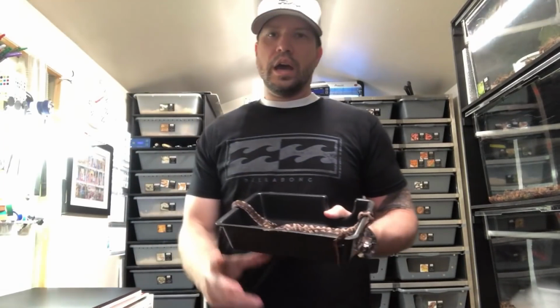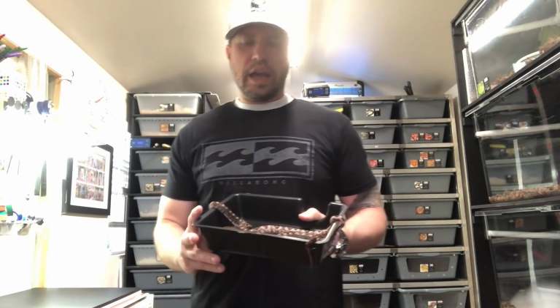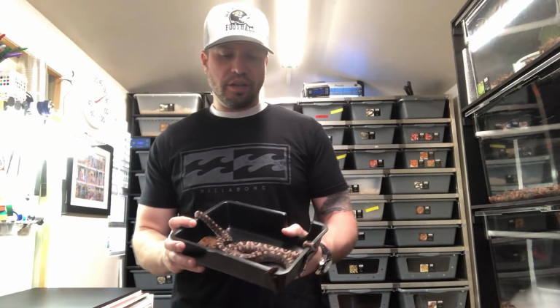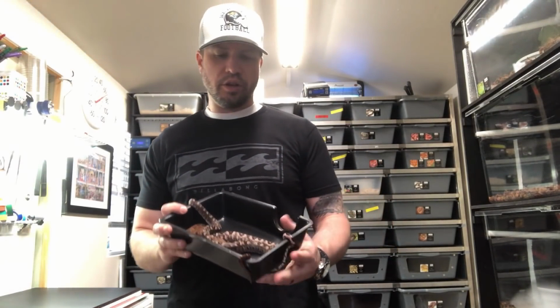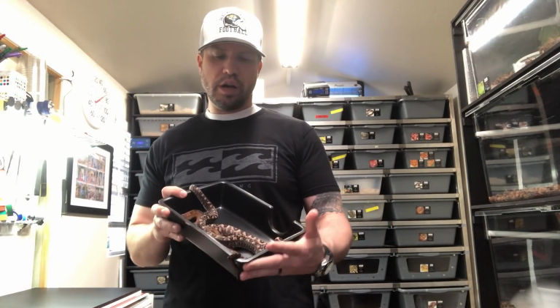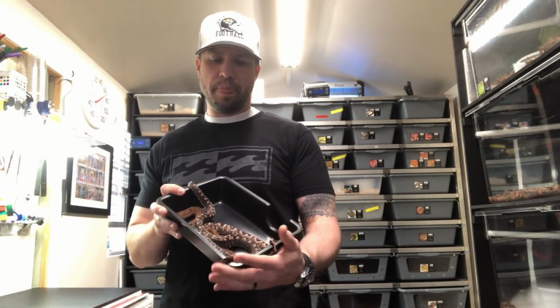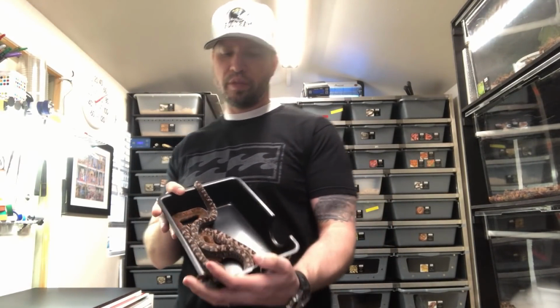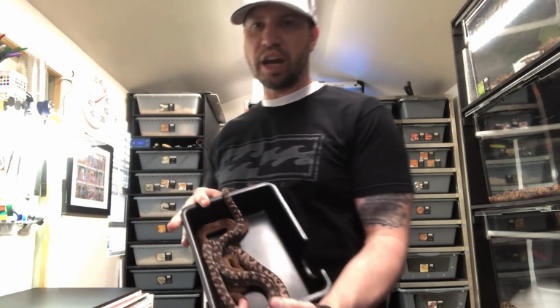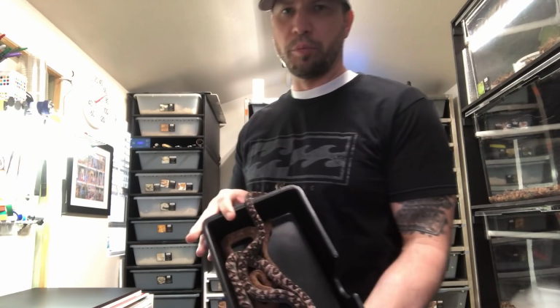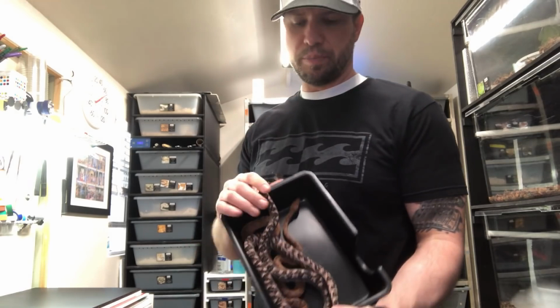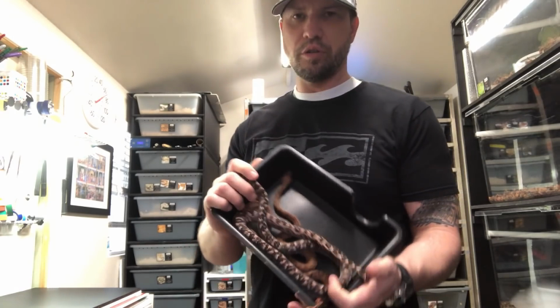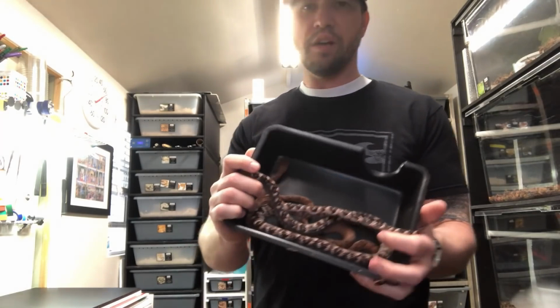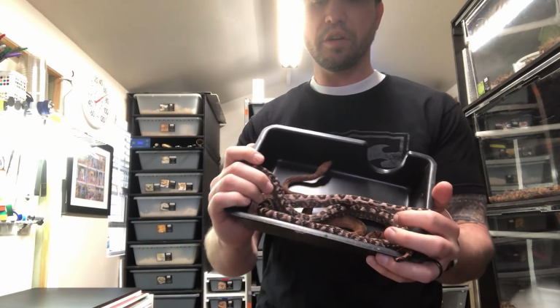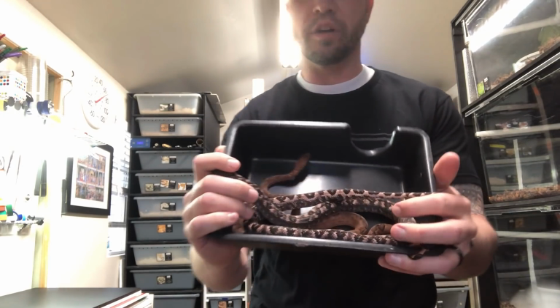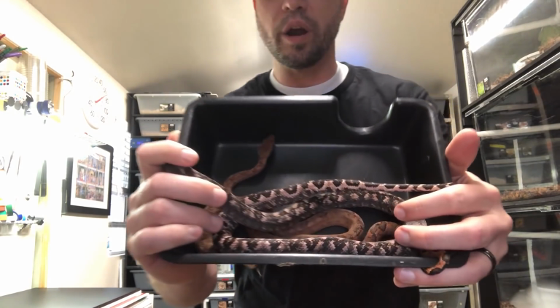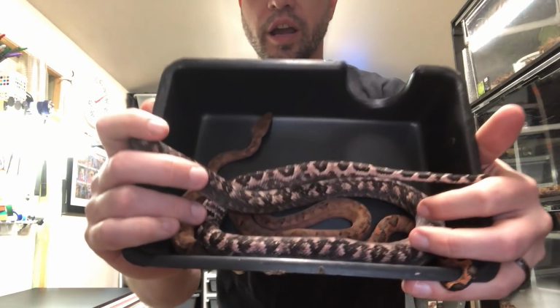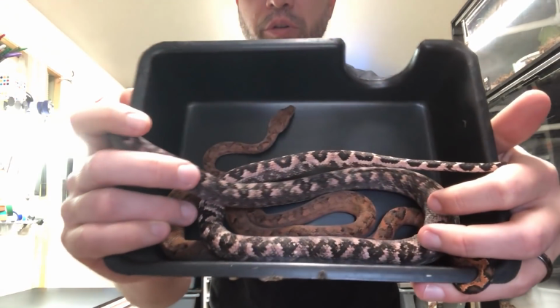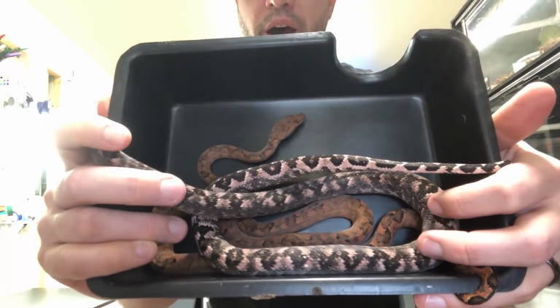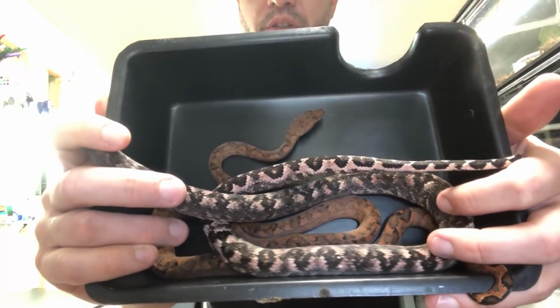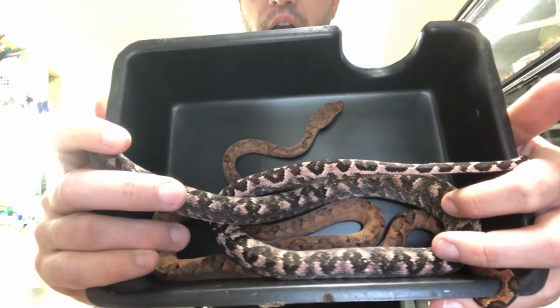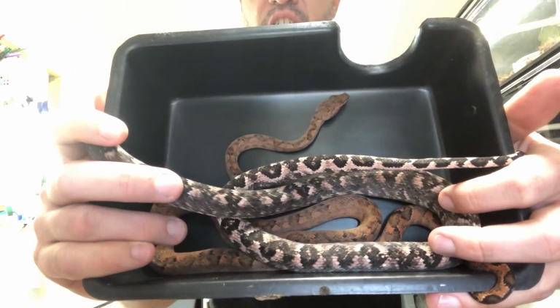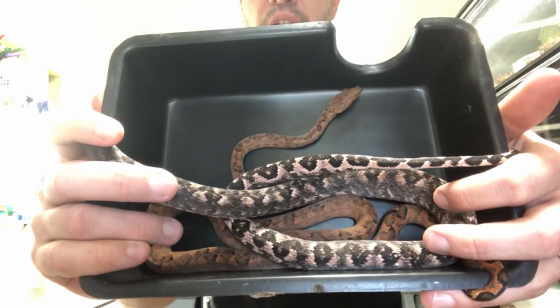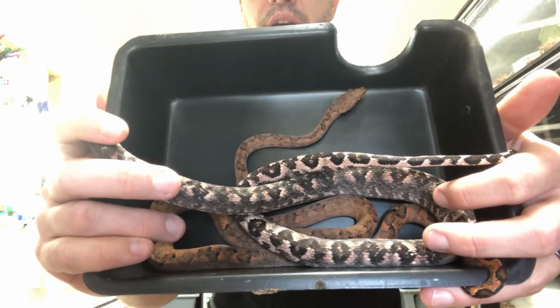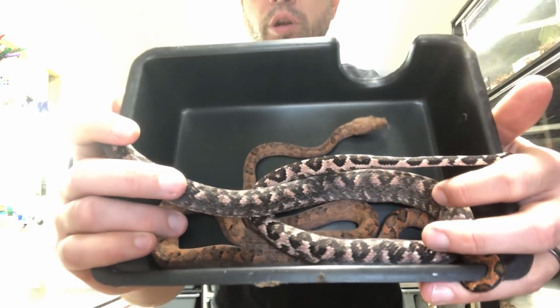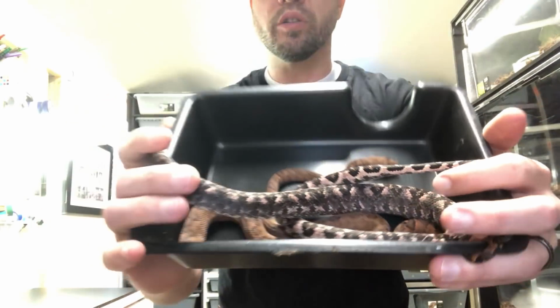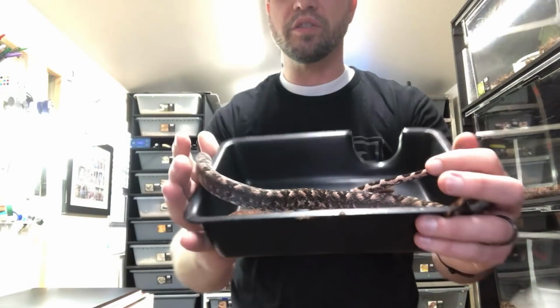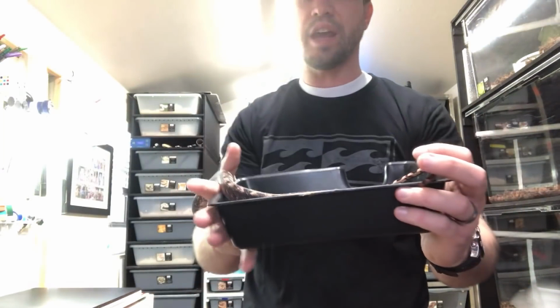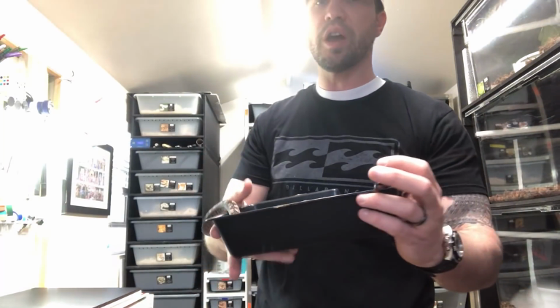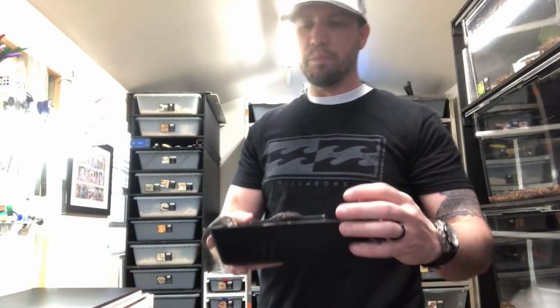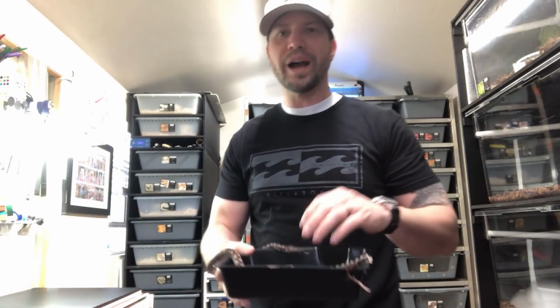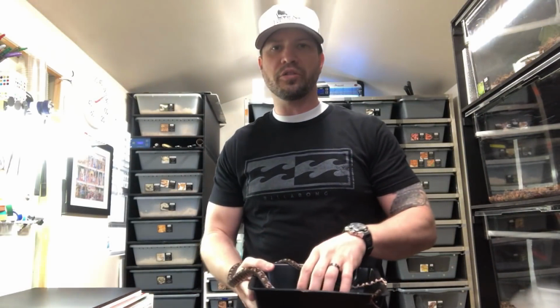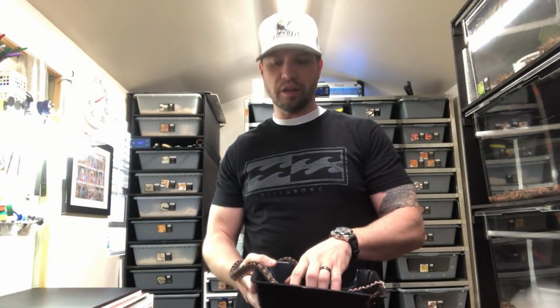Hey guys, so this is kind of a little bonus episode. I figured they're kind of rare and we would talk about them. These are Solomon Island Tree Boas, otherwise known as Candoia biberni australis.